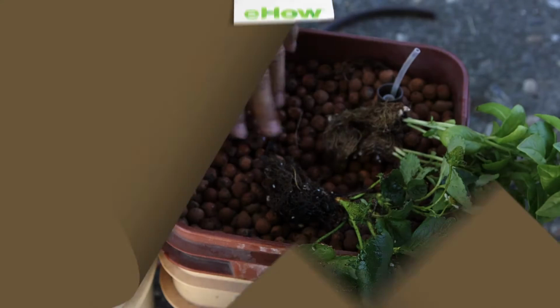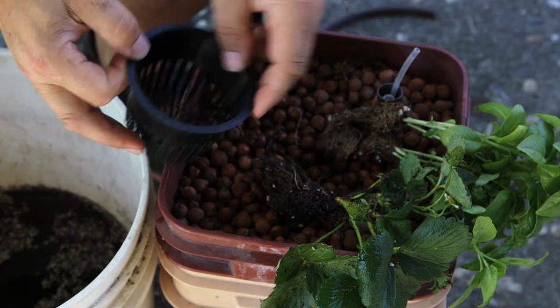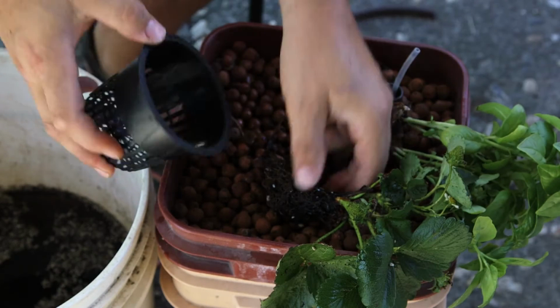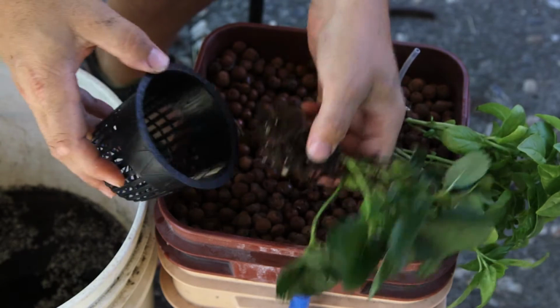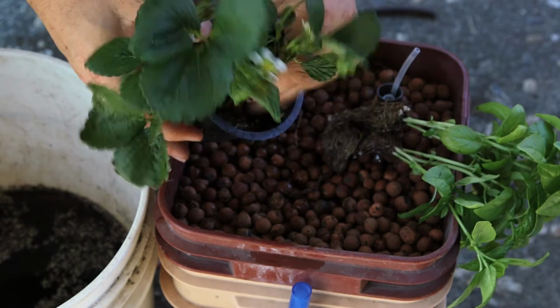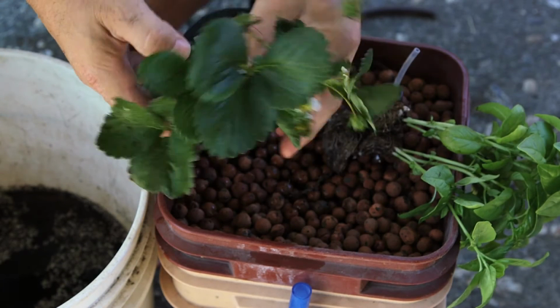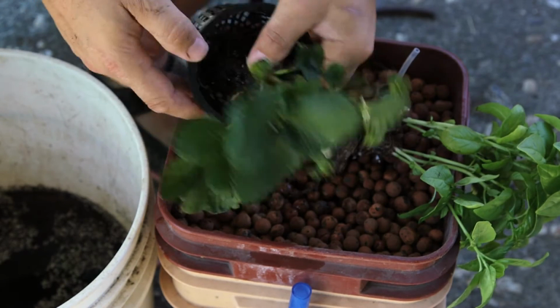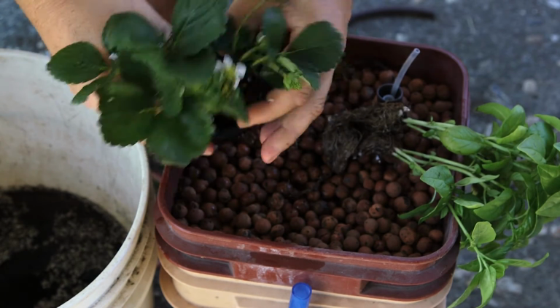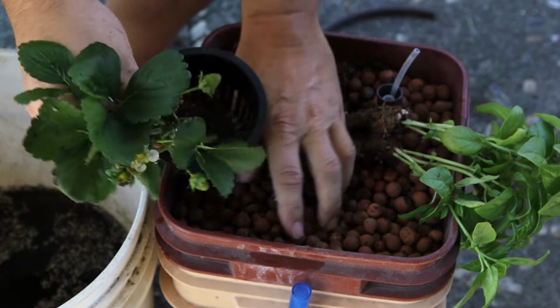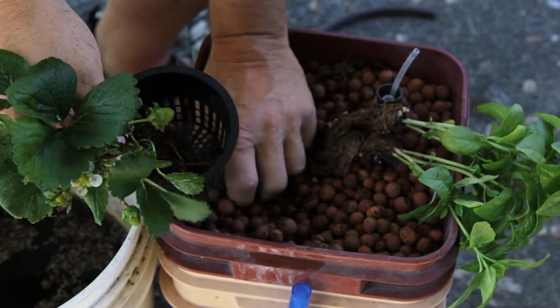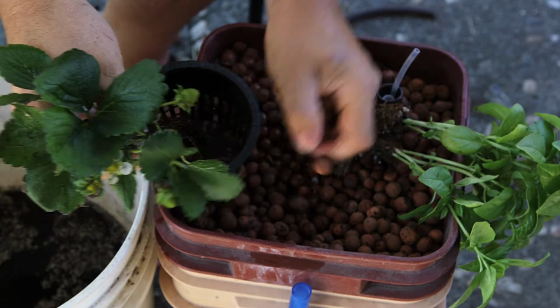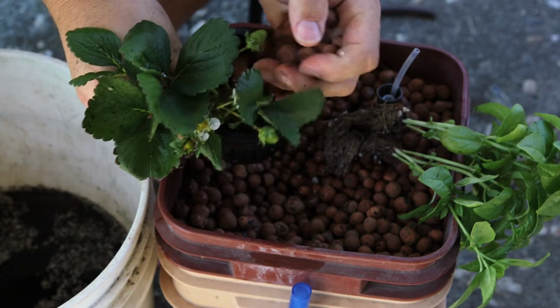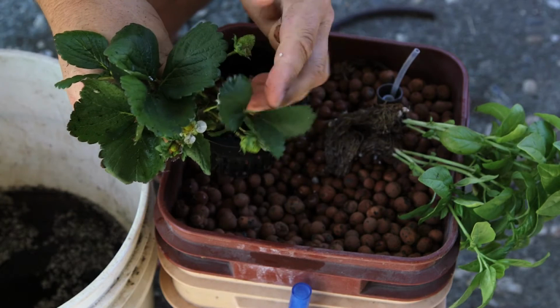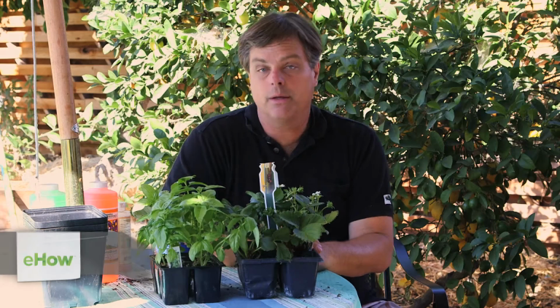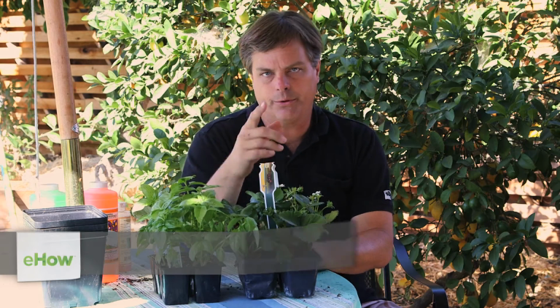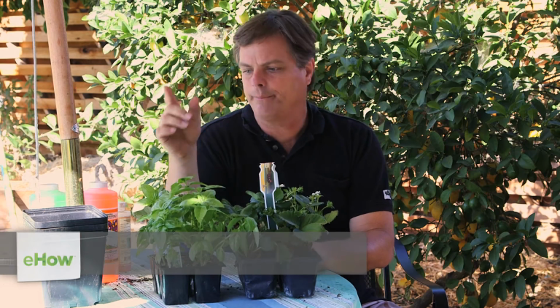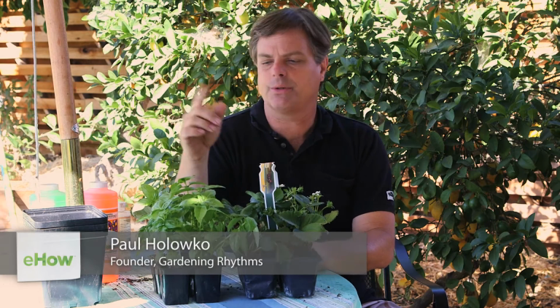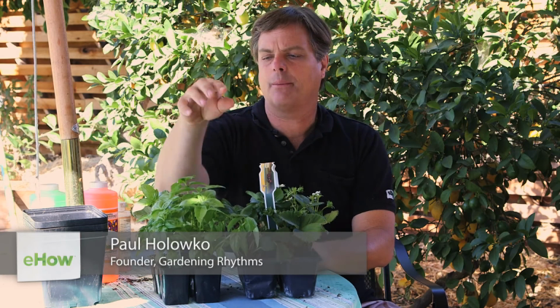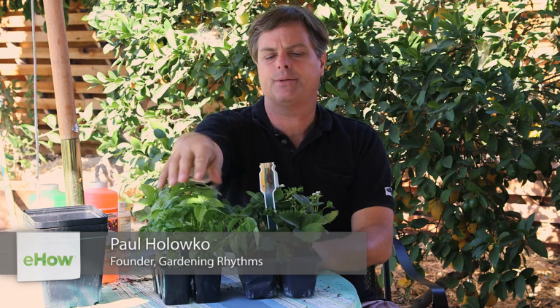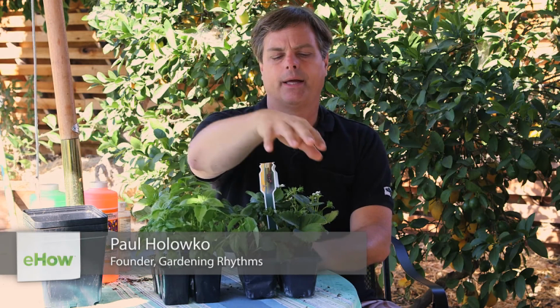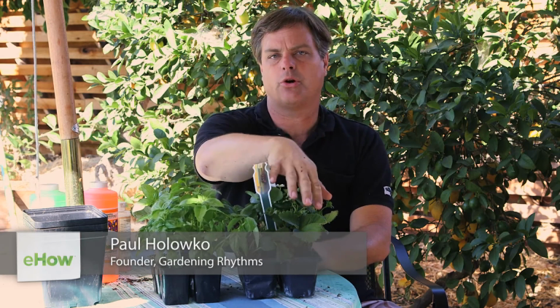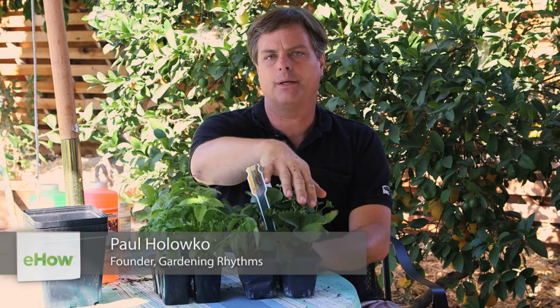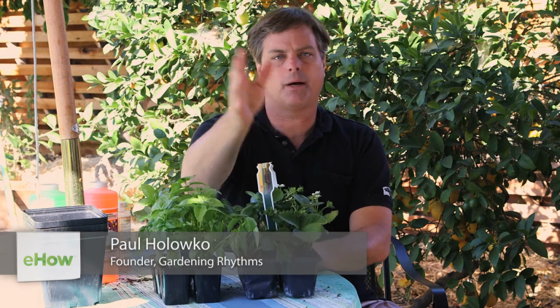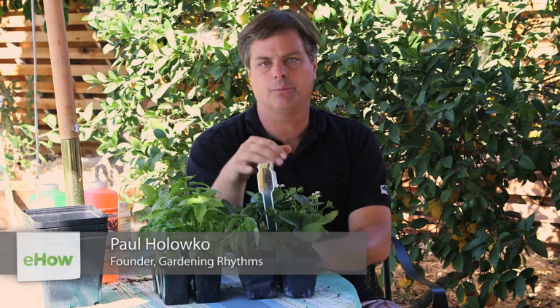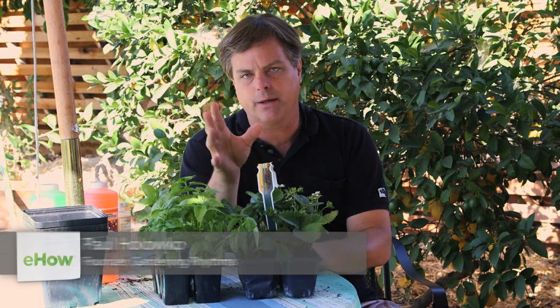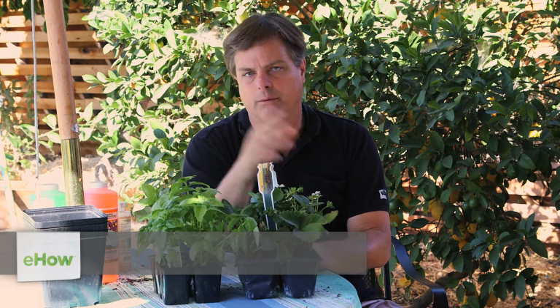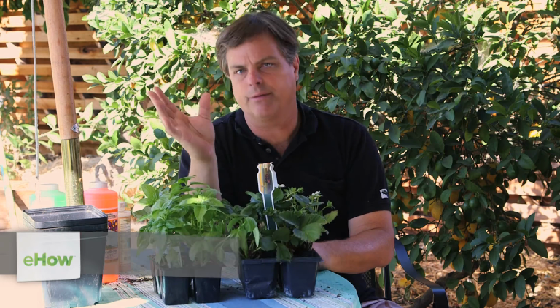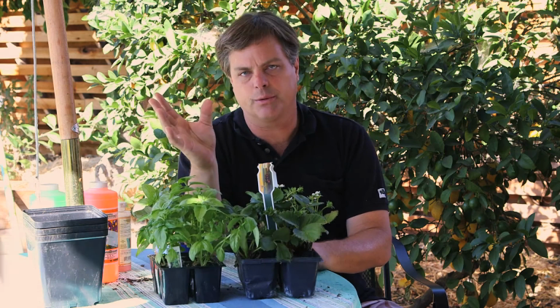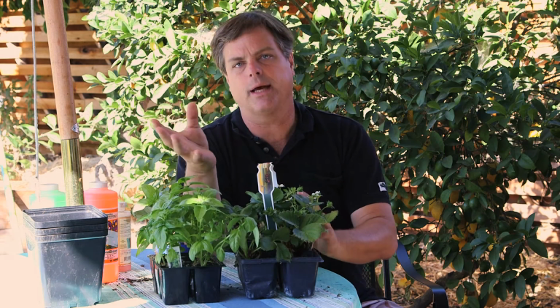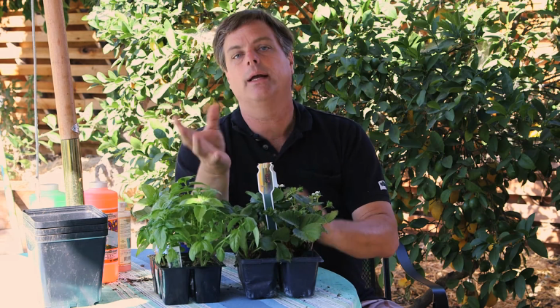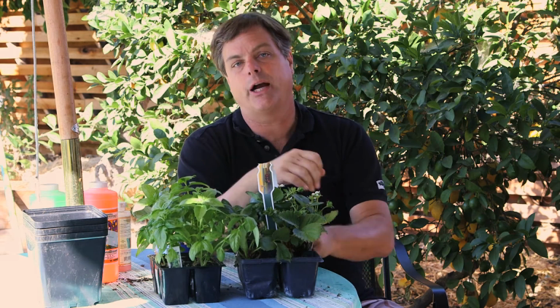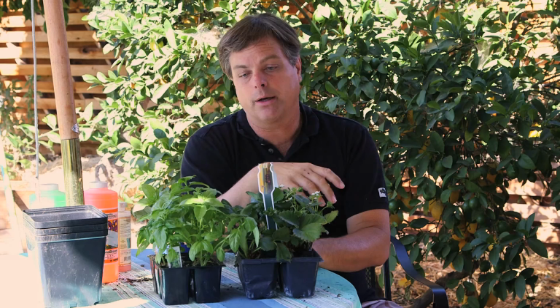Hi, I'm Paul Holofko and today we're going to learn how to transplant your plants to a hydroponic garden. We're starting out with some basil and some strawberries, and it's possible to put tomatoes and a variety of other vegetables together into your hydroponic garden.